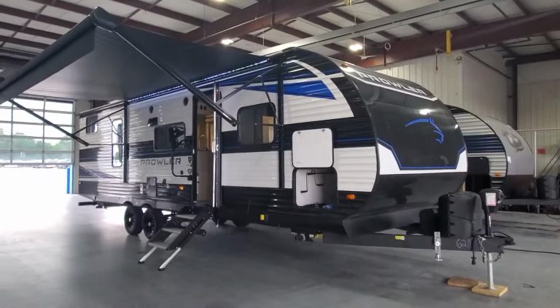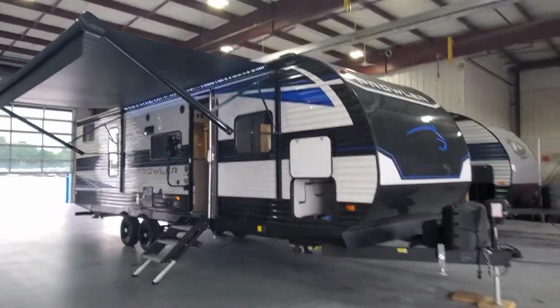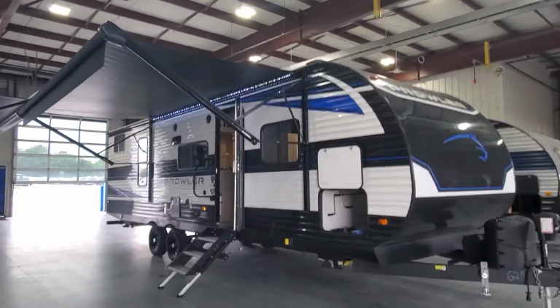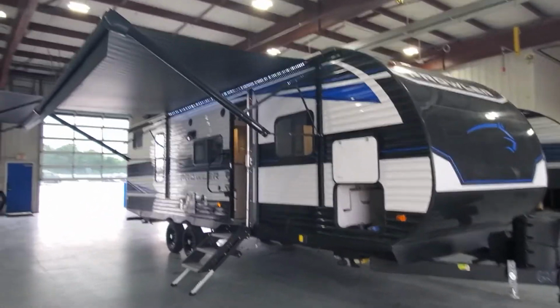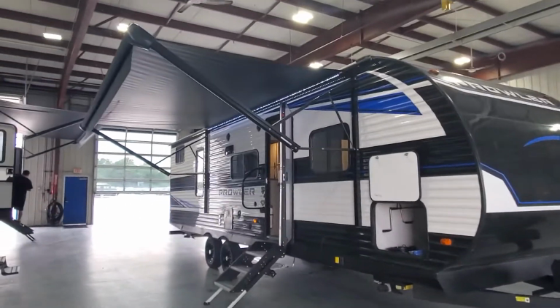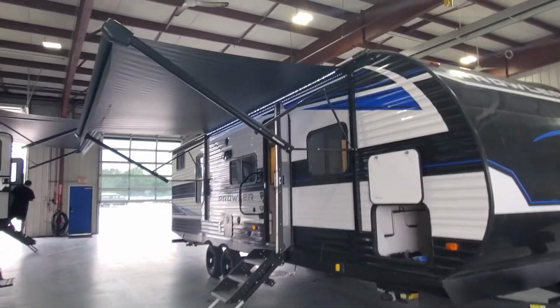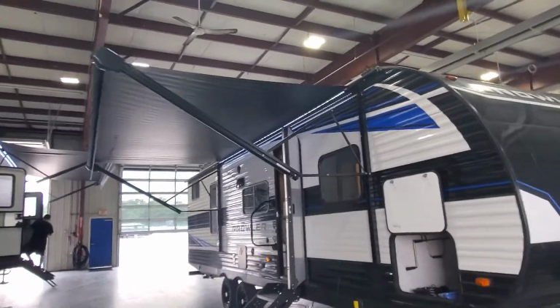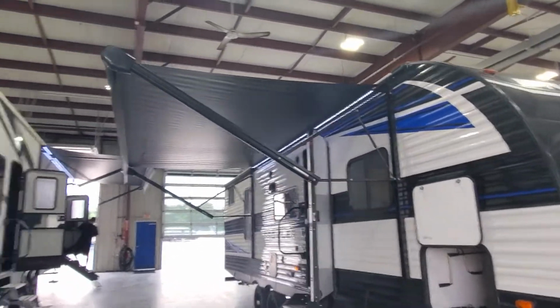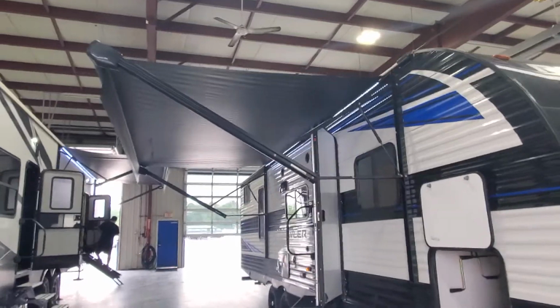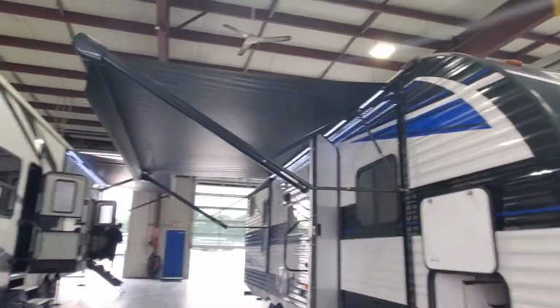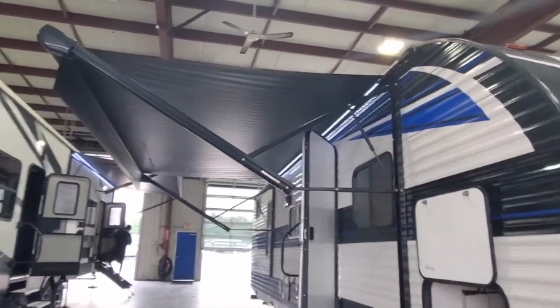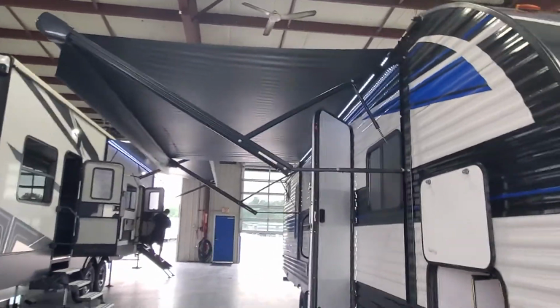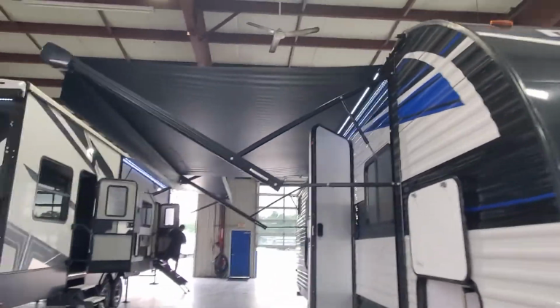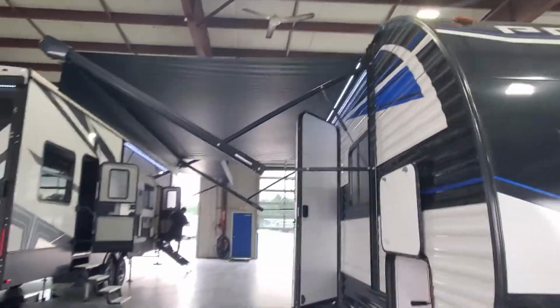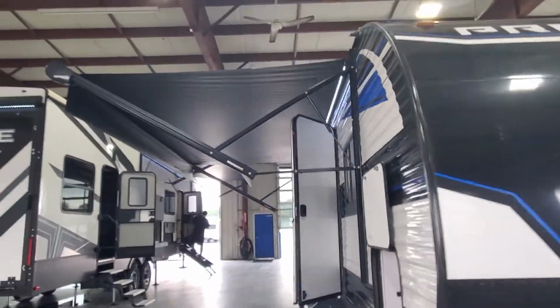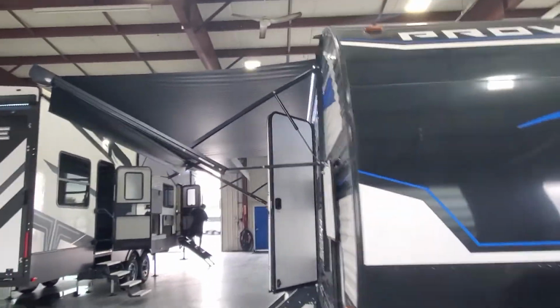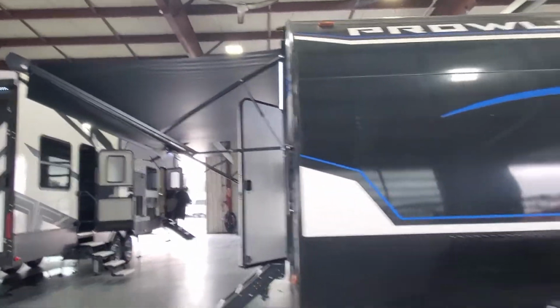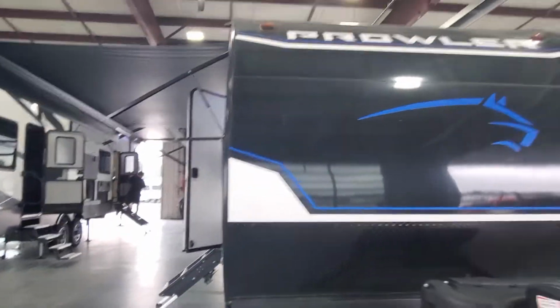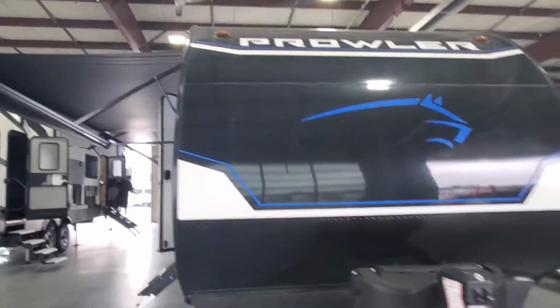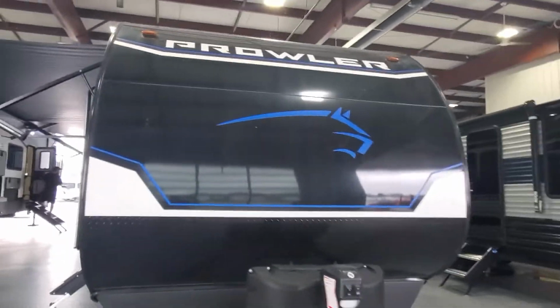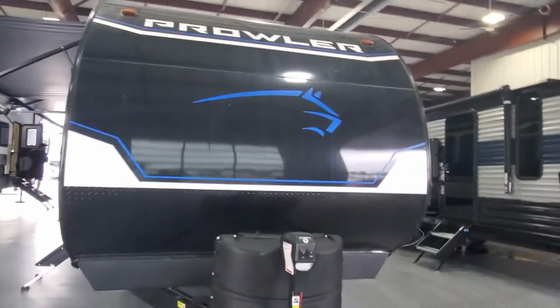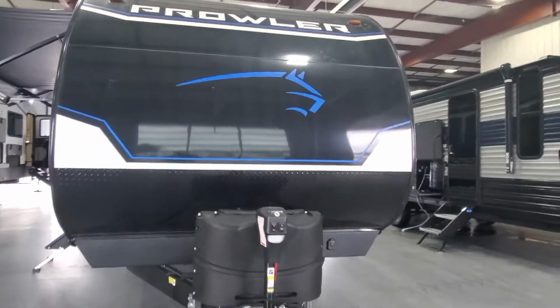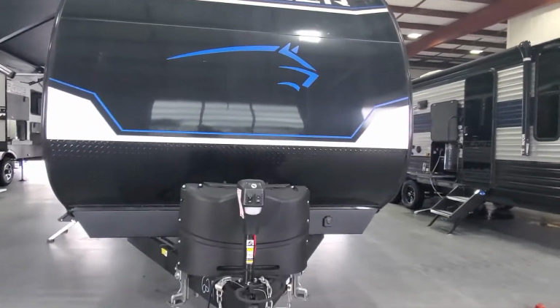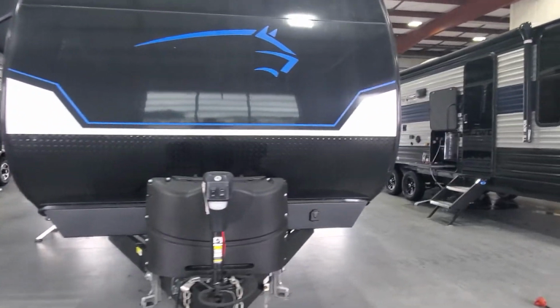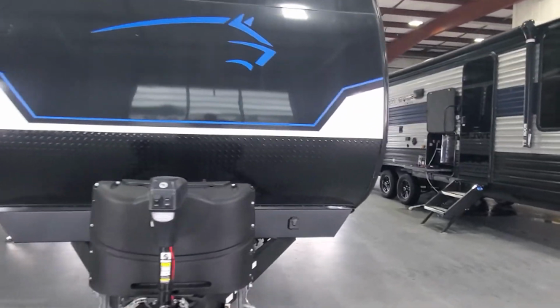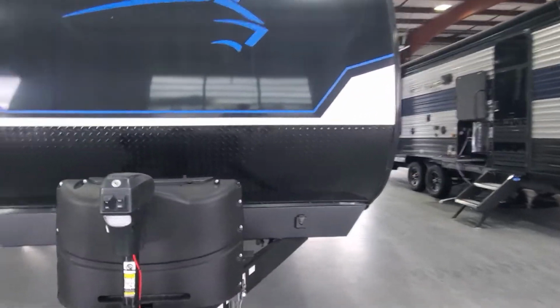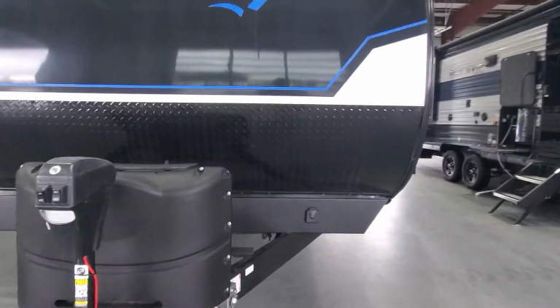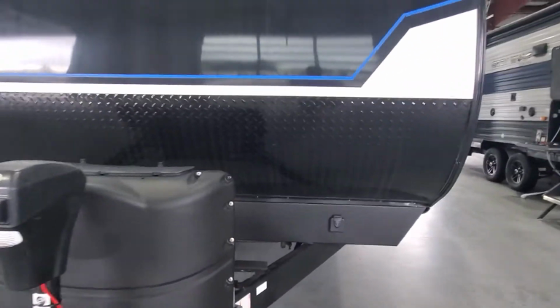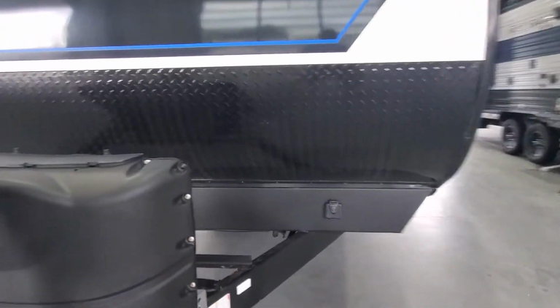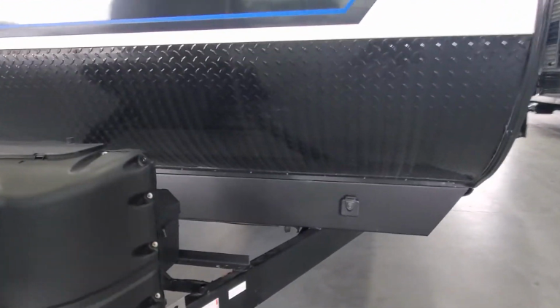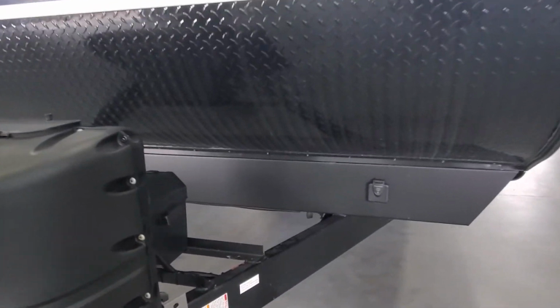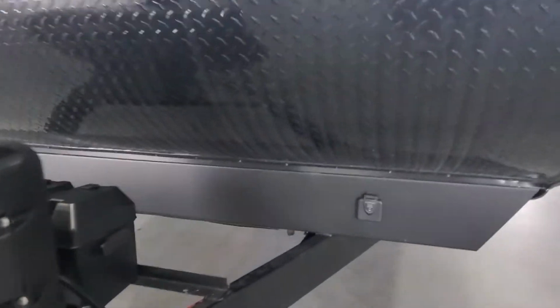The power awning is out for you to see all the shade it's going to provide on your next camping trip. The front cap has got some reinforcement along the bottom to help keep the road from beating up your pretty new camper.